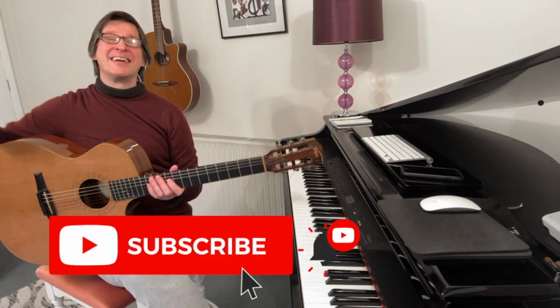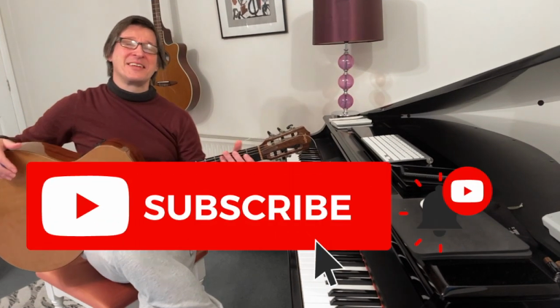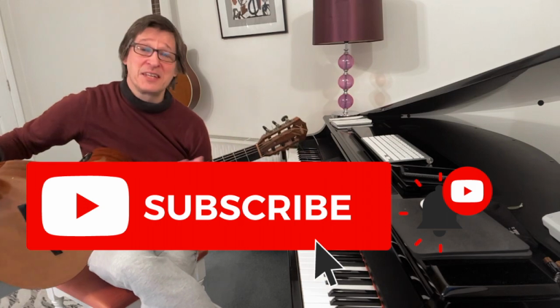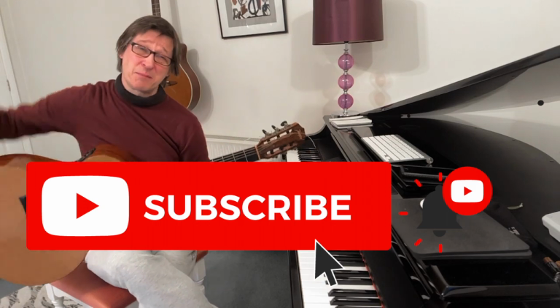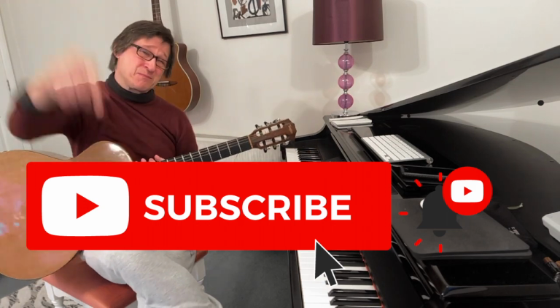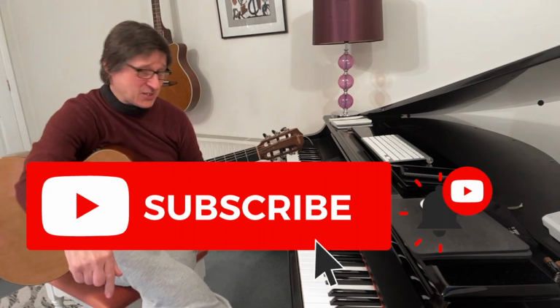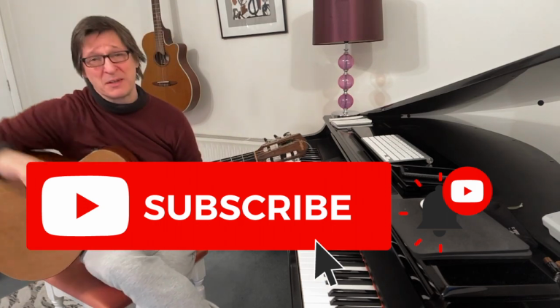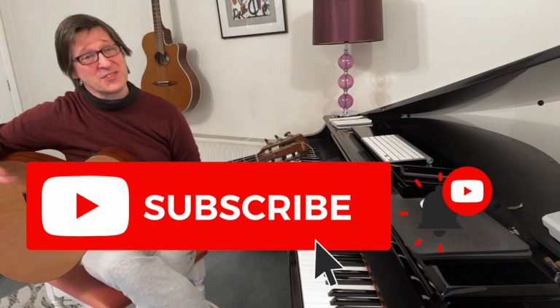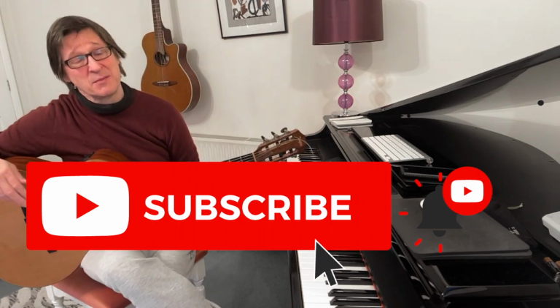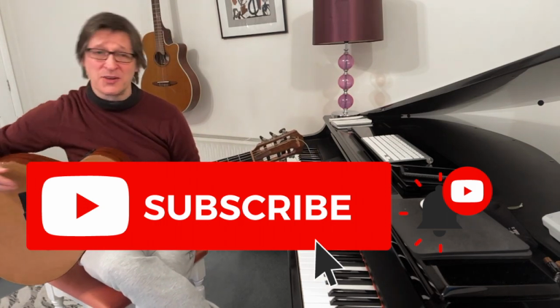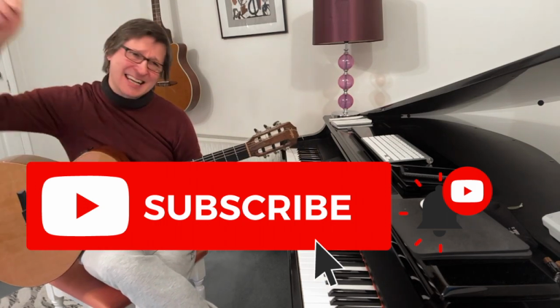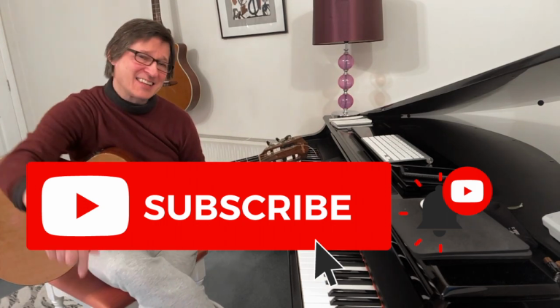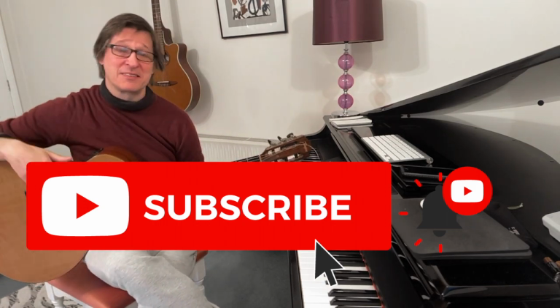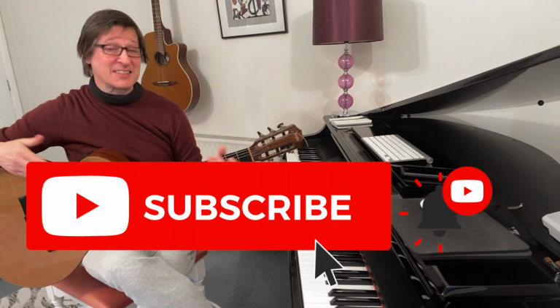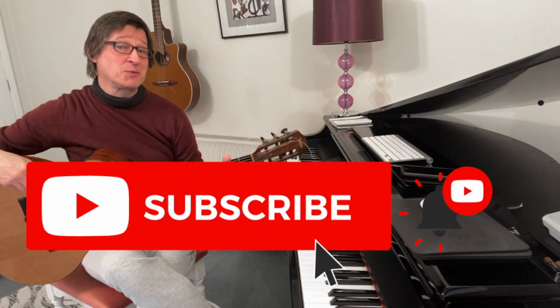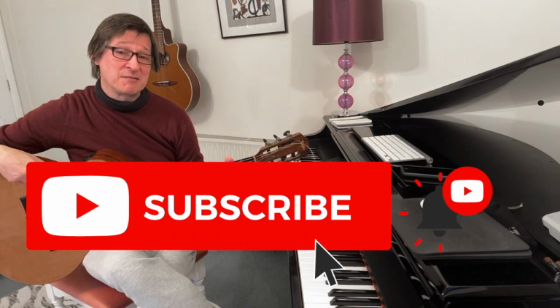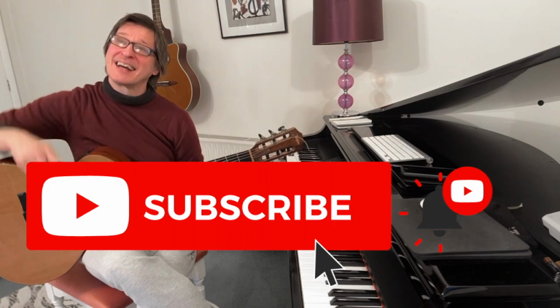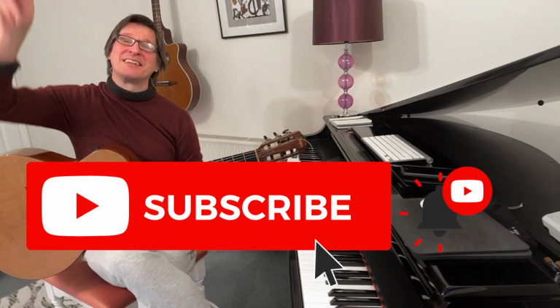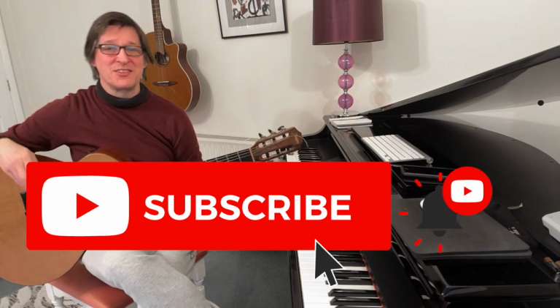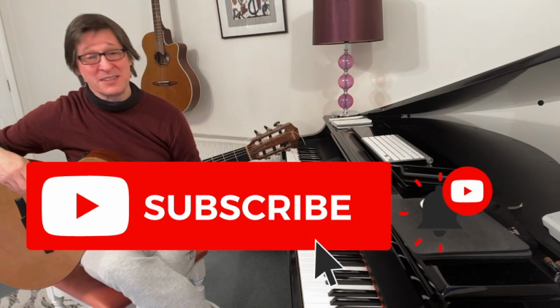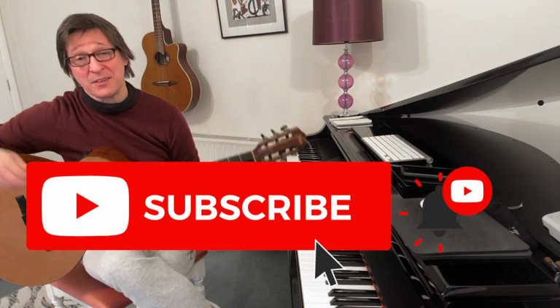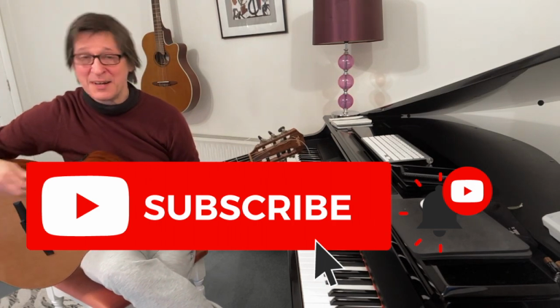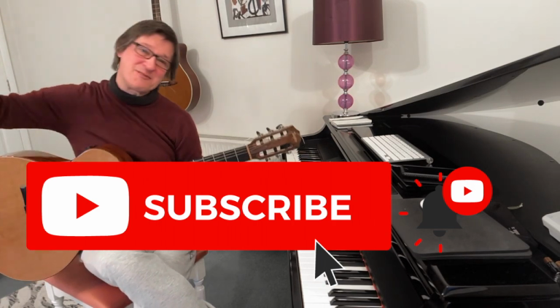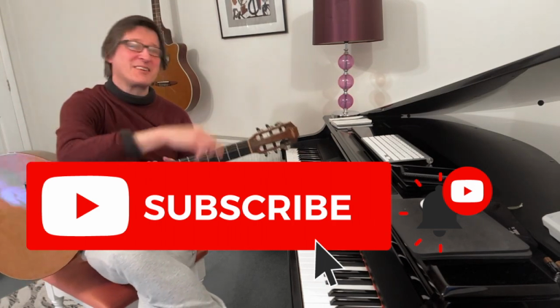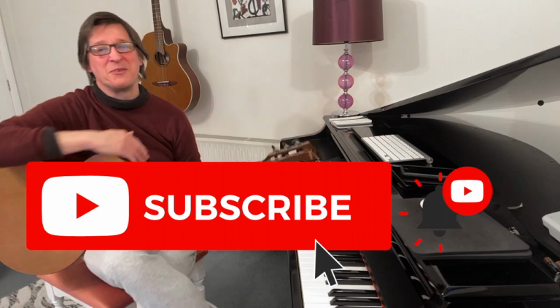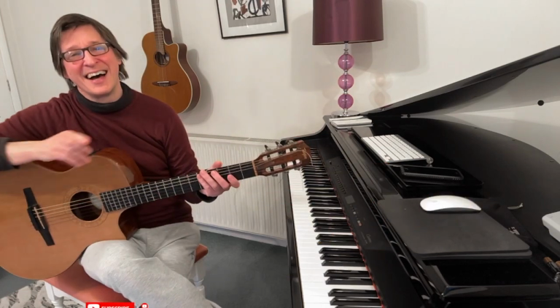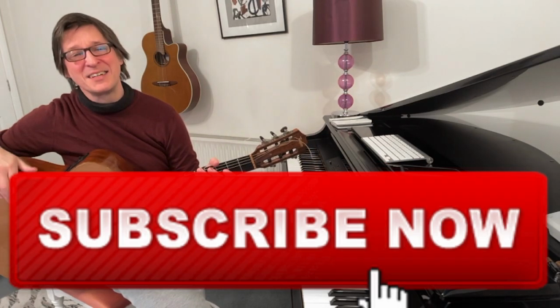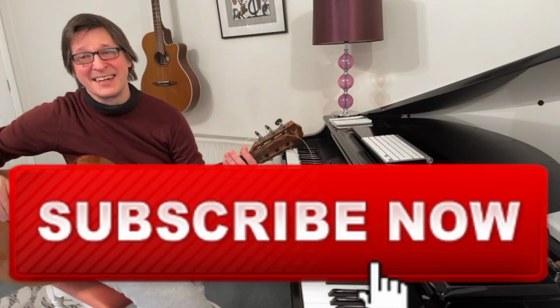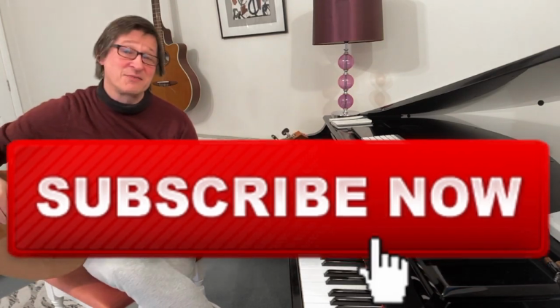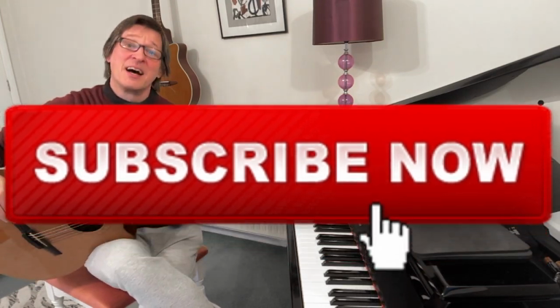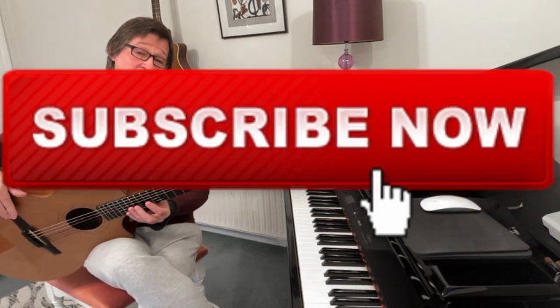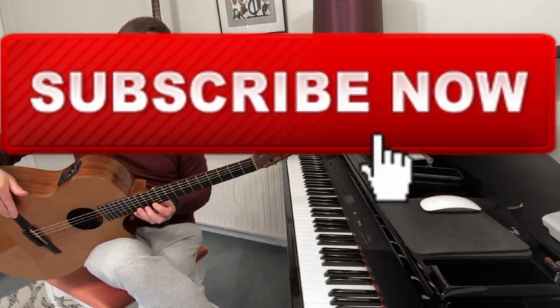Anyway, if this video was of any use to you then please smash that subscribe button because that really keeps the channel going. Click the like button because that helps with the algorithm. Click the notification button if you liked the video and write a comment if you want. And I'll see you all in the next video — thank you for watching, see you next time.